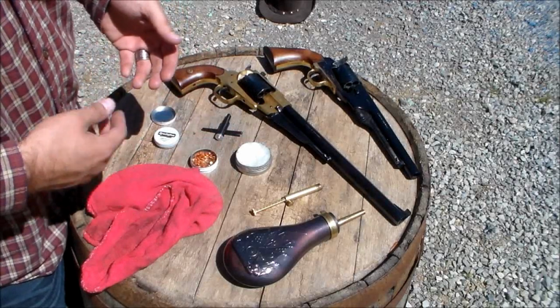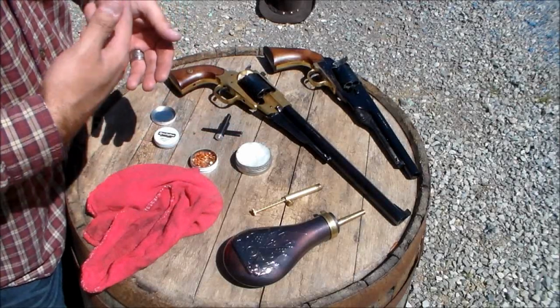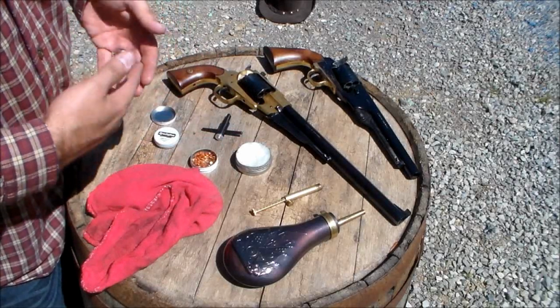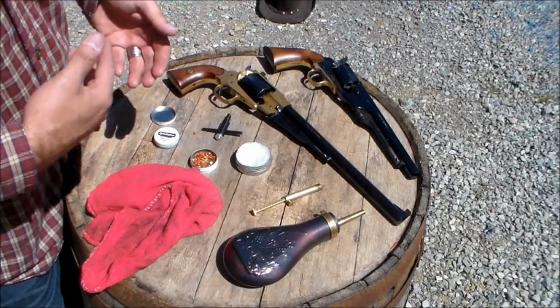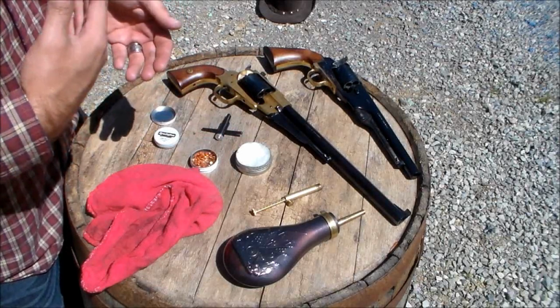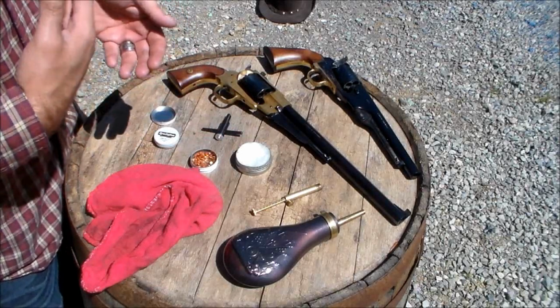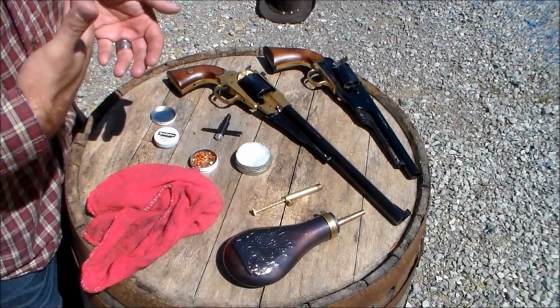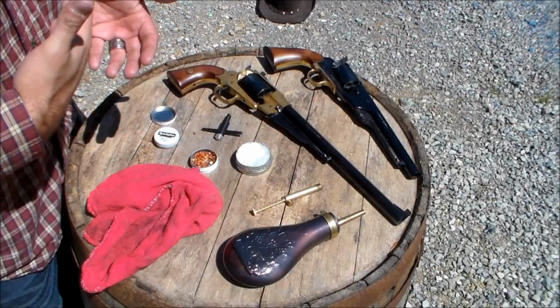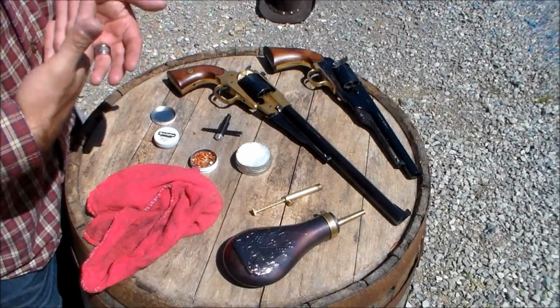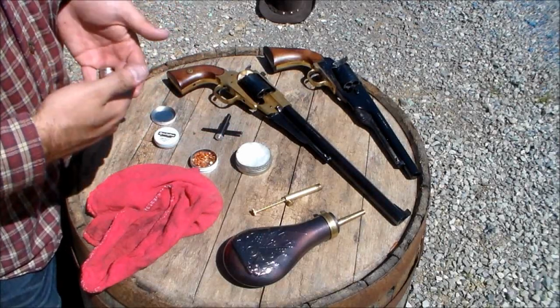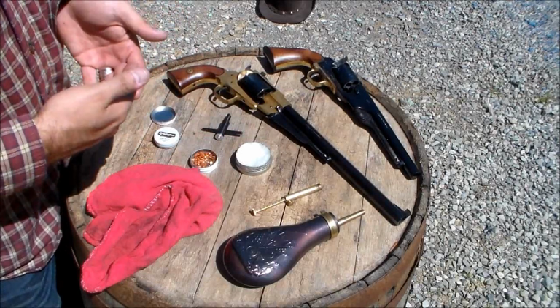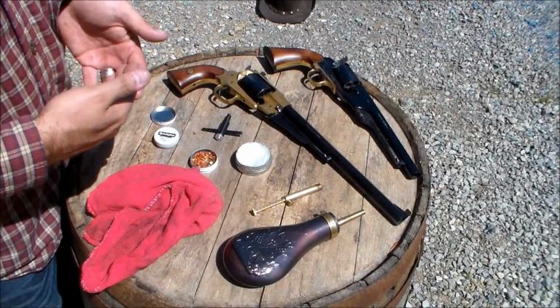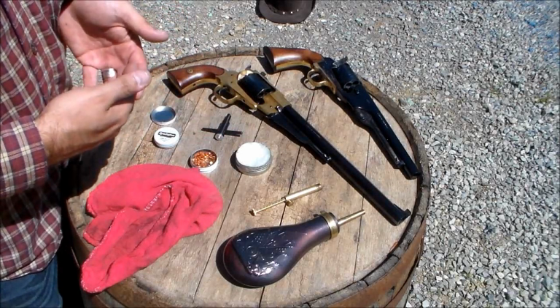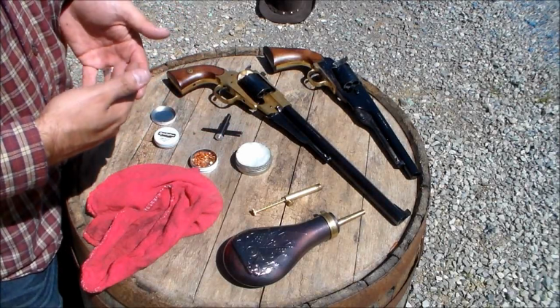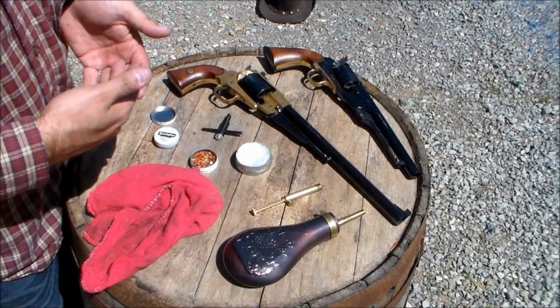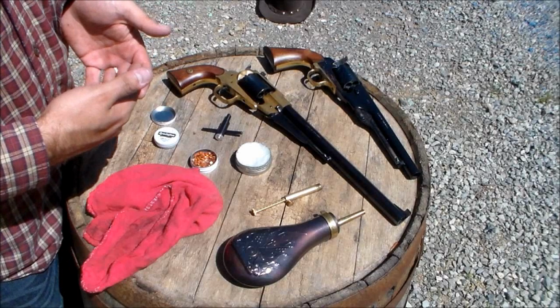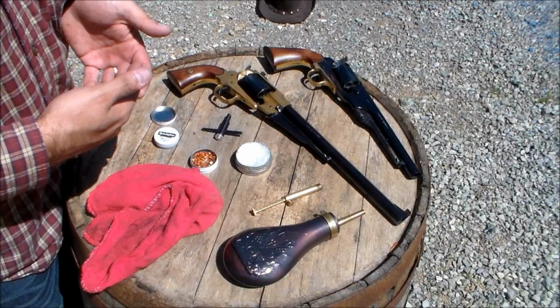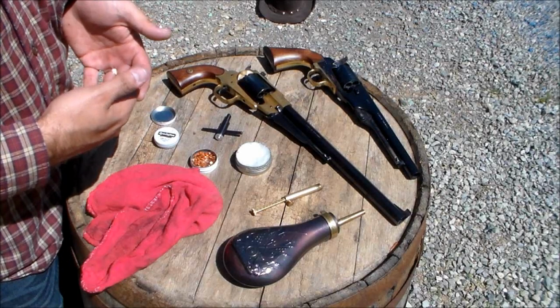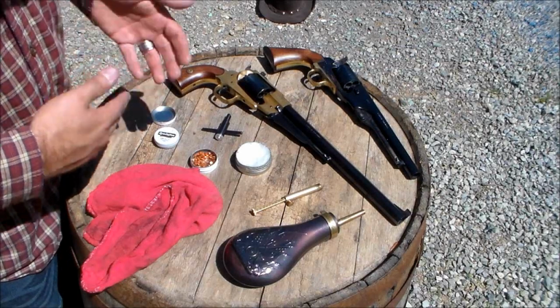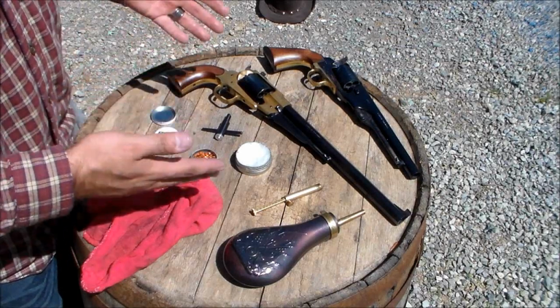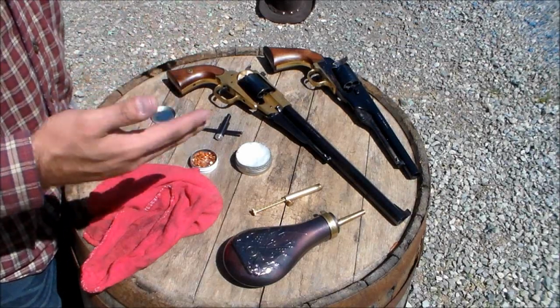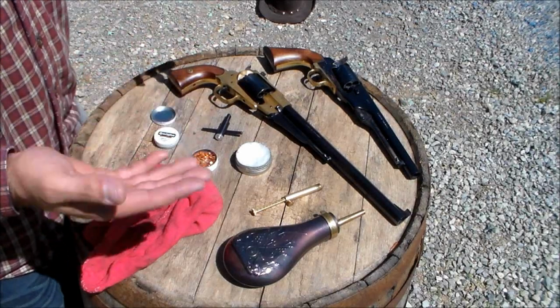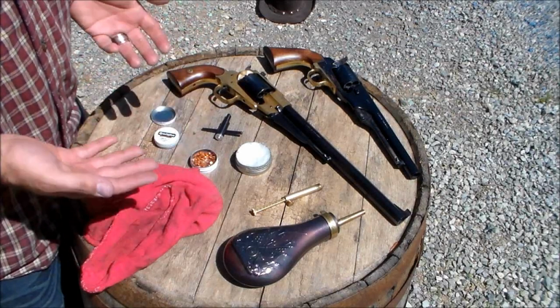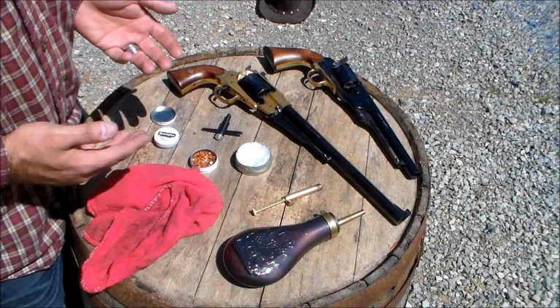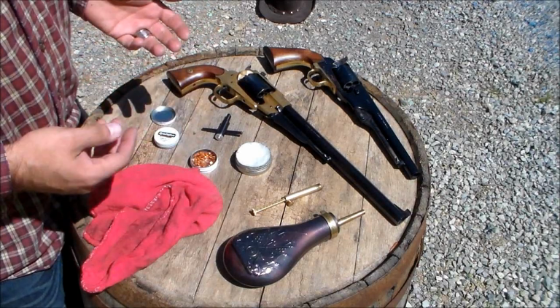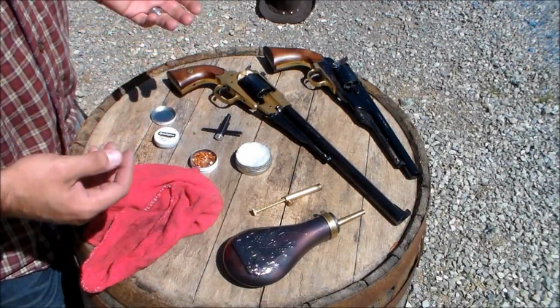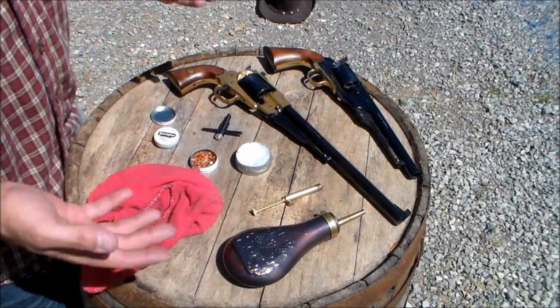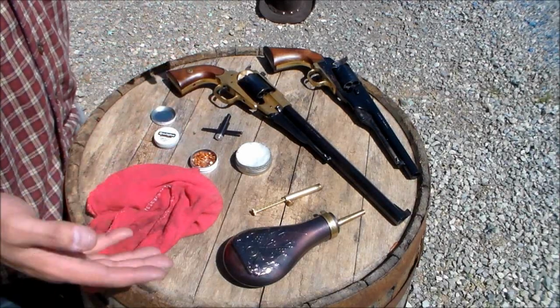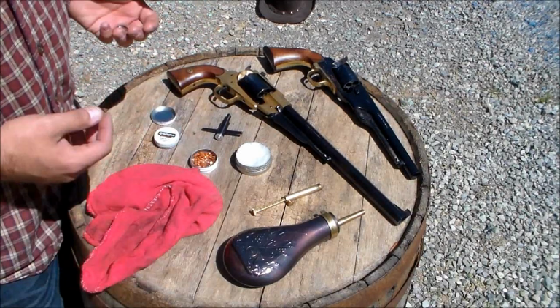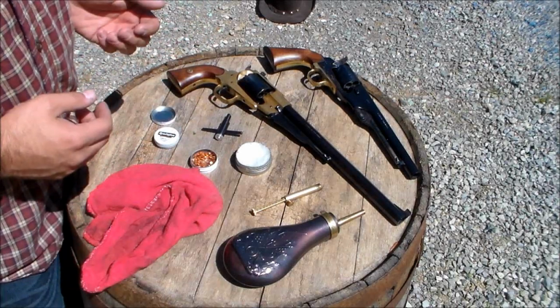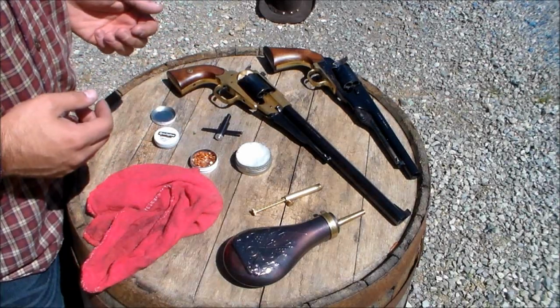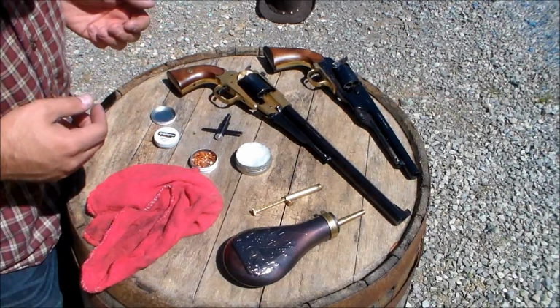Gander Mountain, Cabela's, Bass Pro — all of them have these available right now. There's no shortage of them.